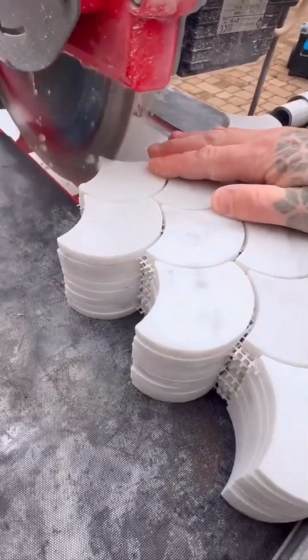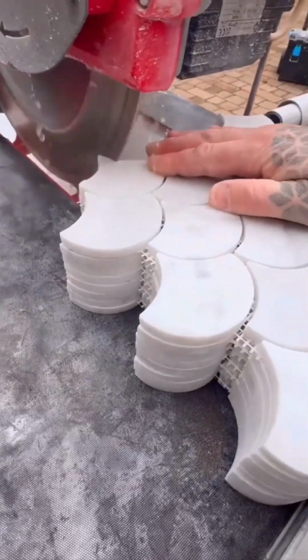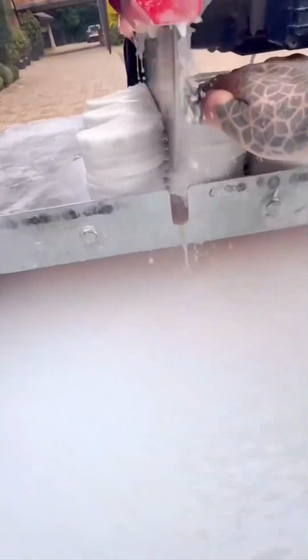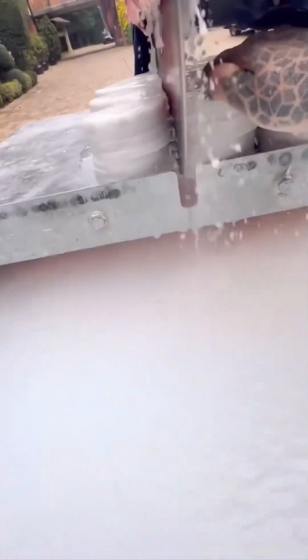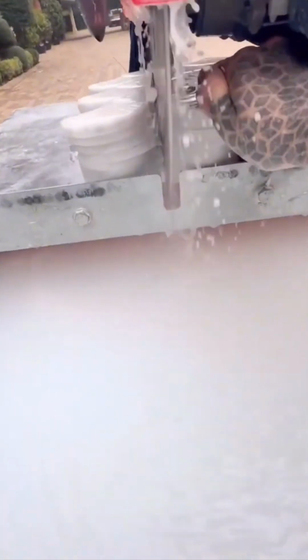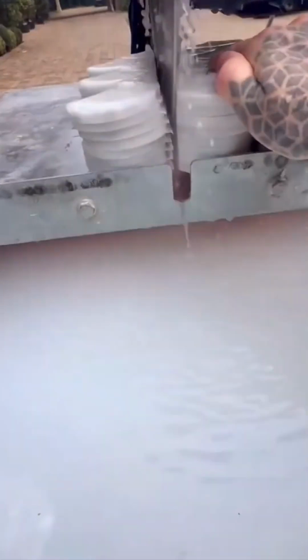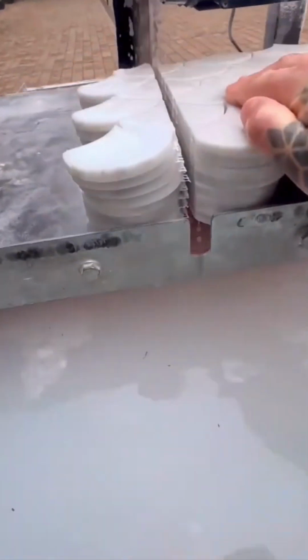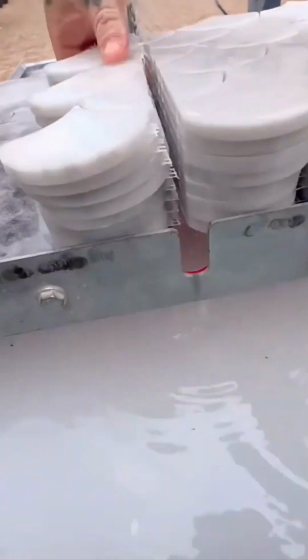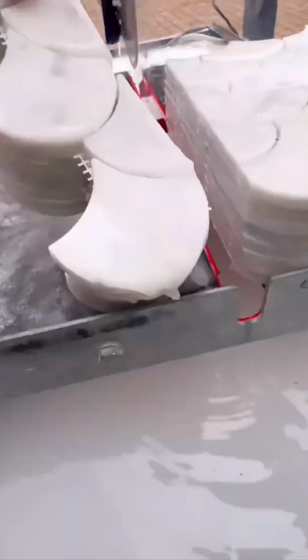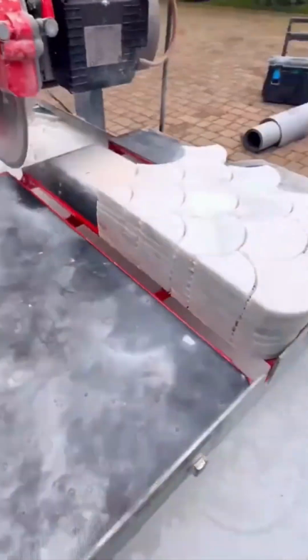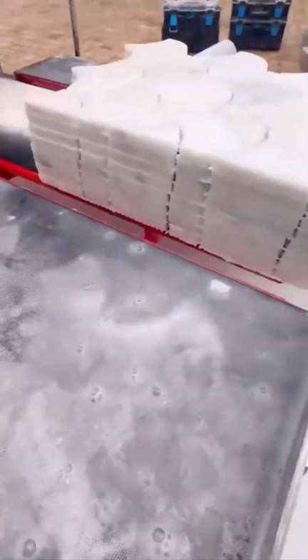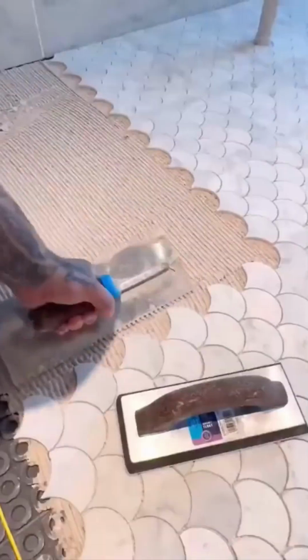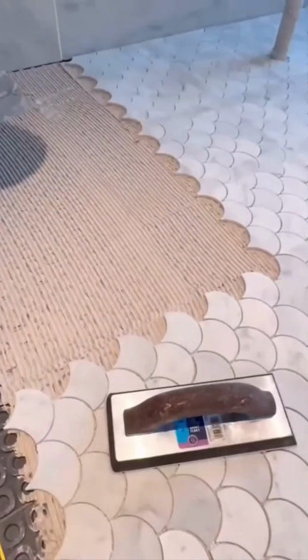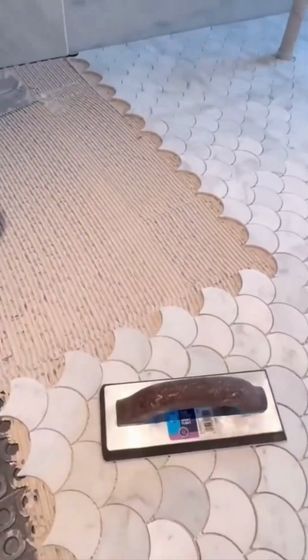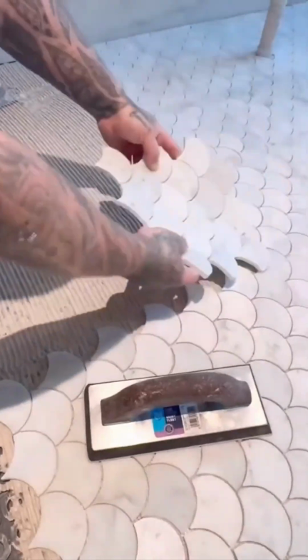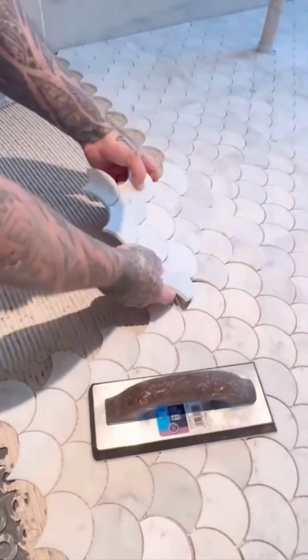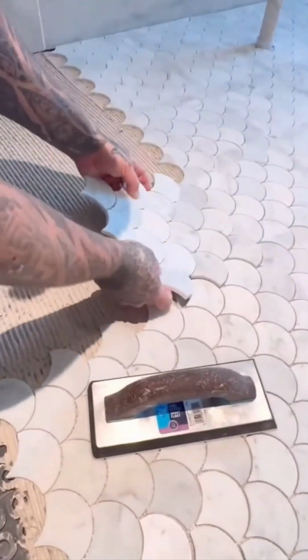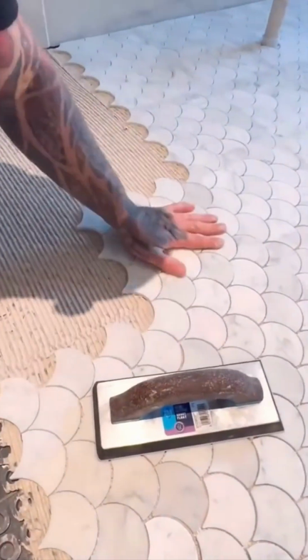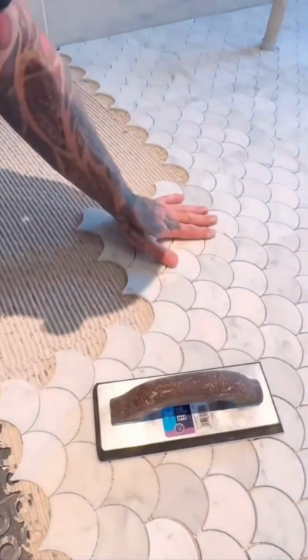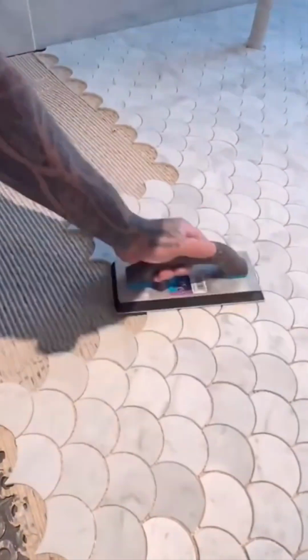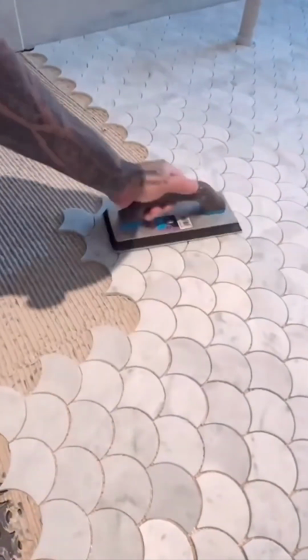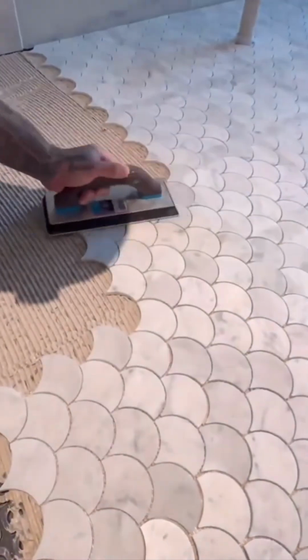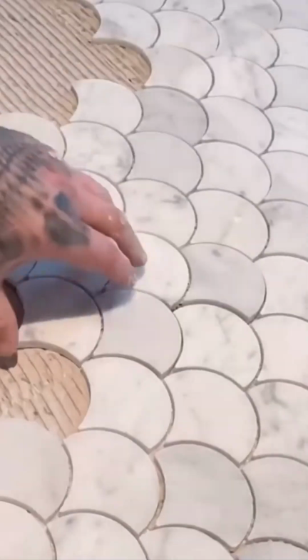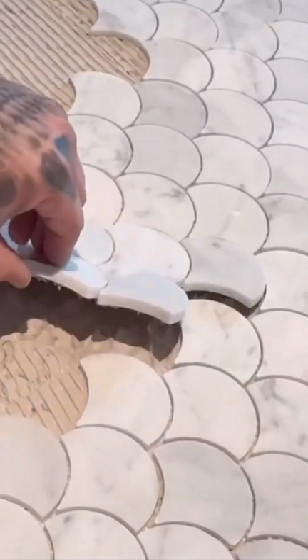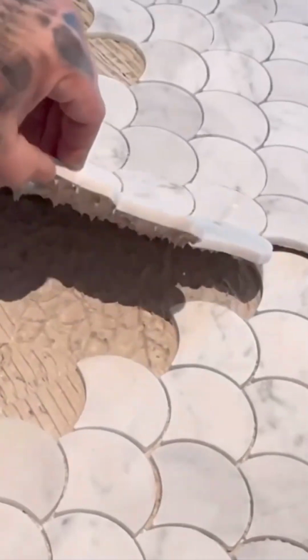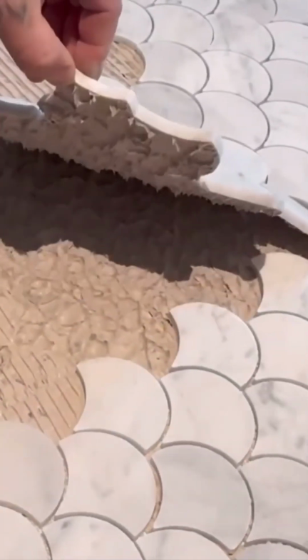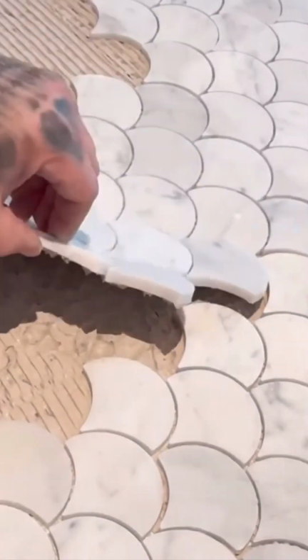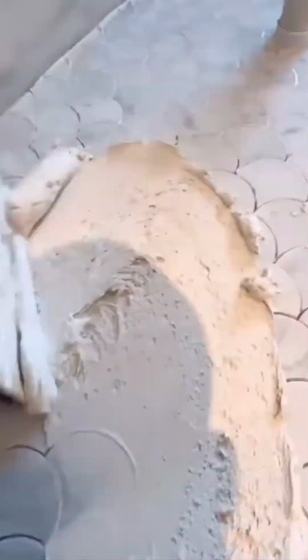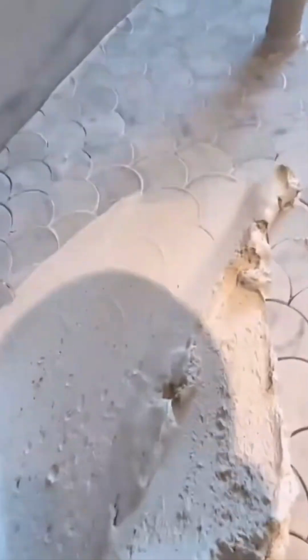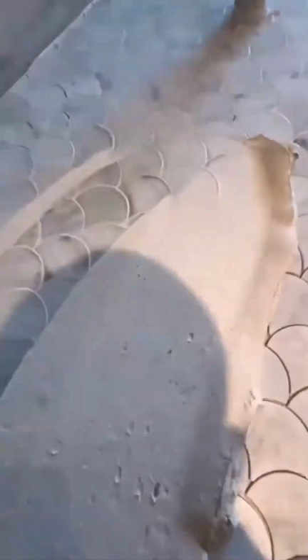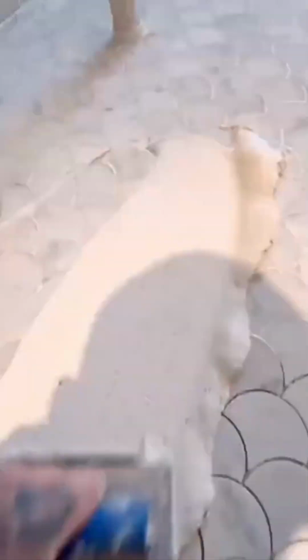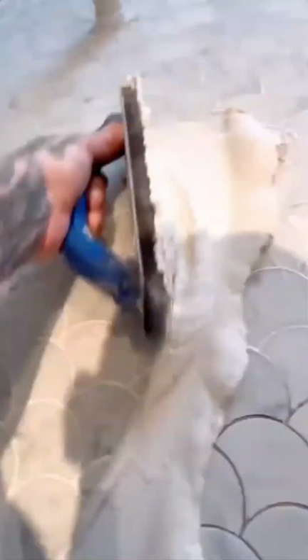Tile setting. Meticulous, patterned, almost meditative. Each piece placed like a pixel in a Roman mosaic. This is less construction, more floor art therapy.